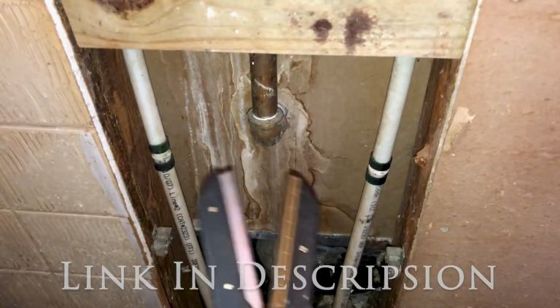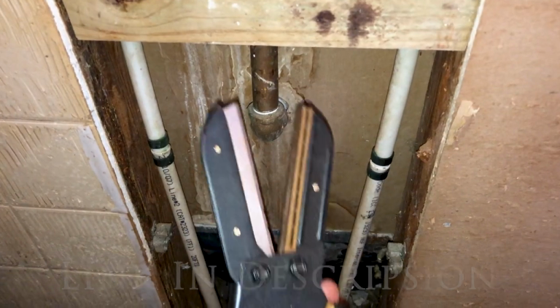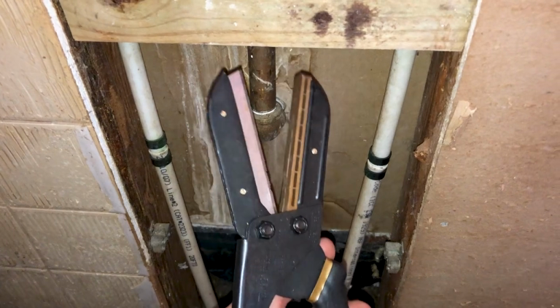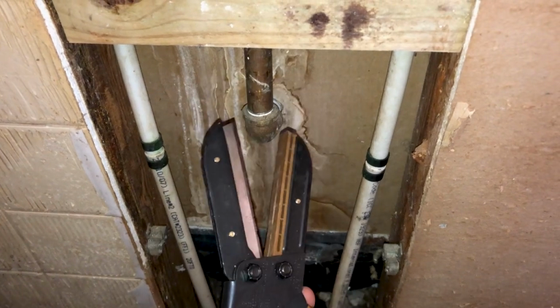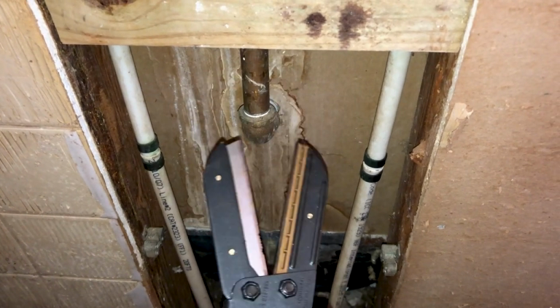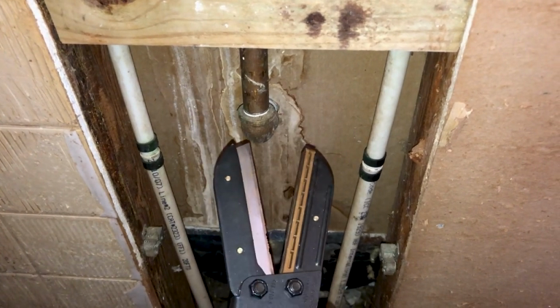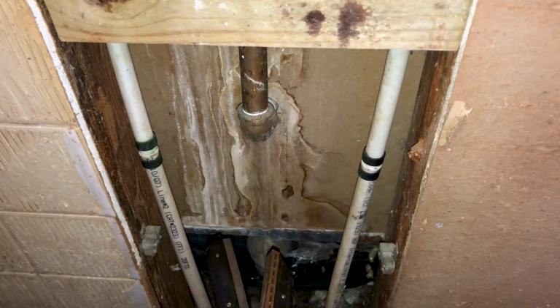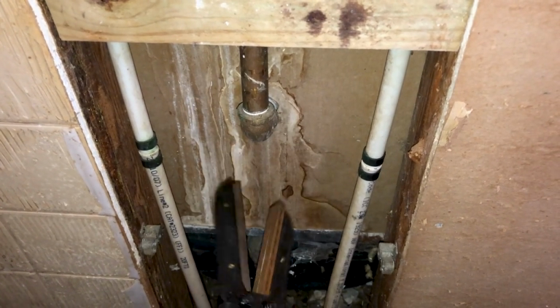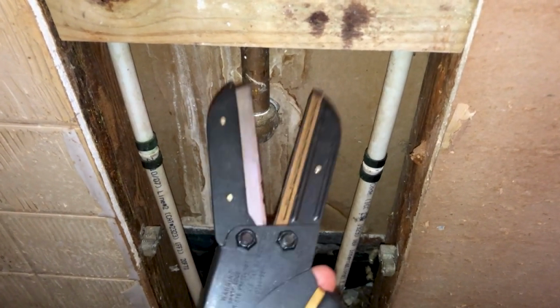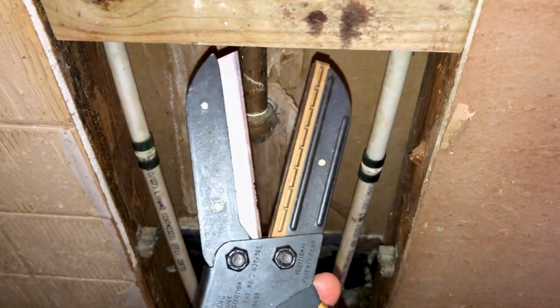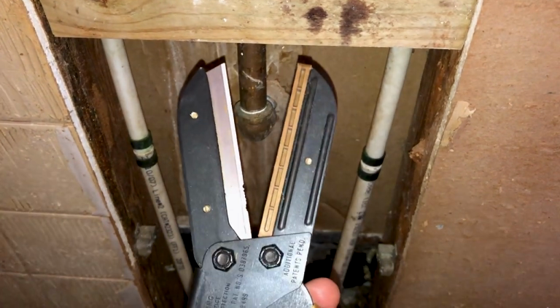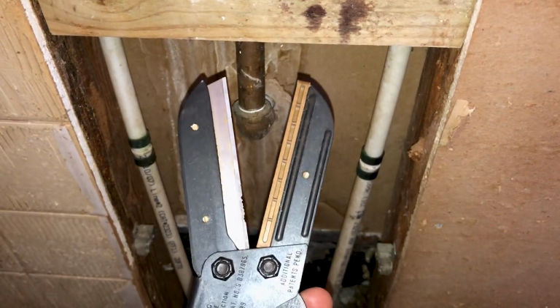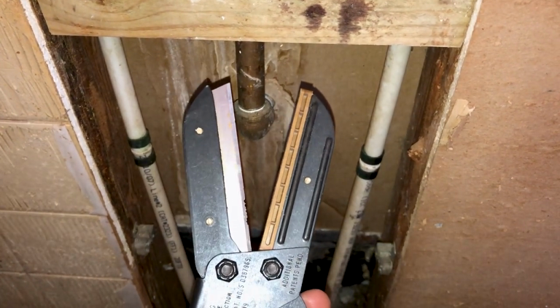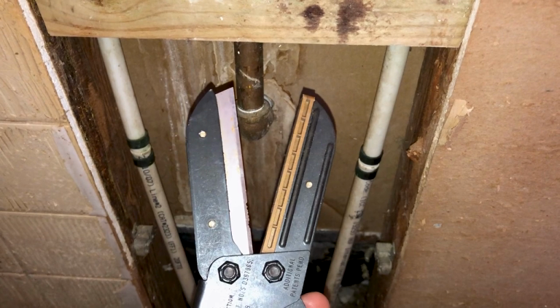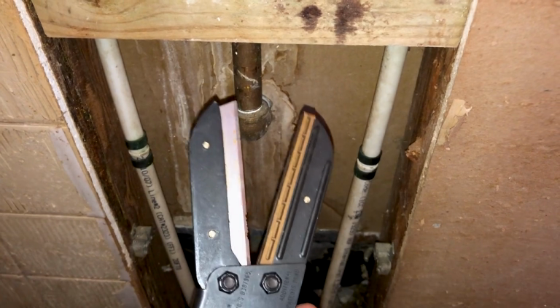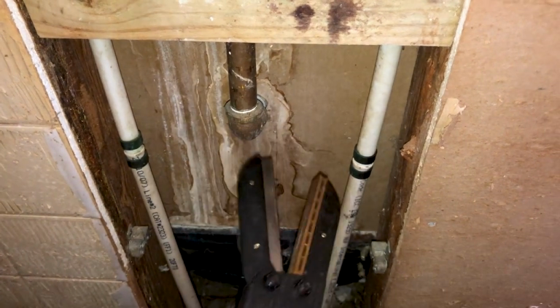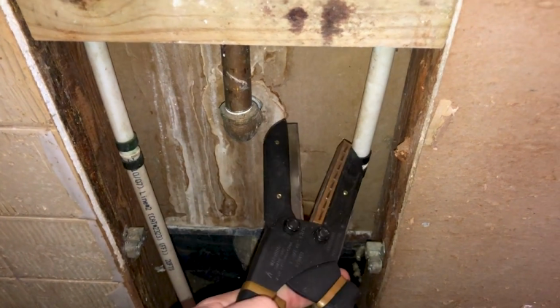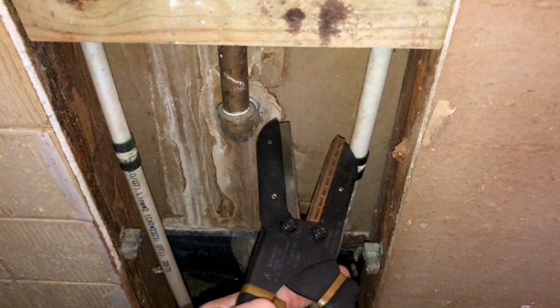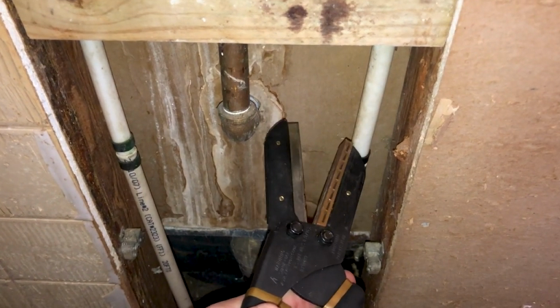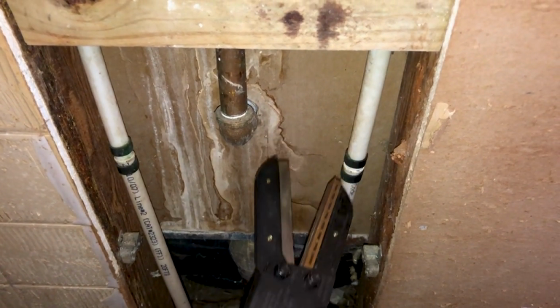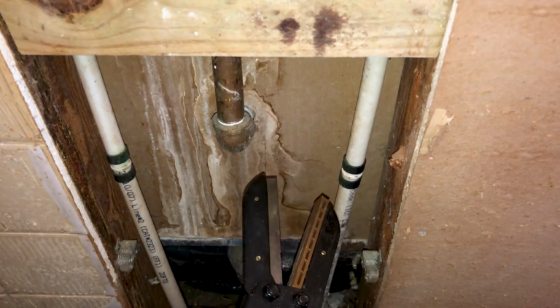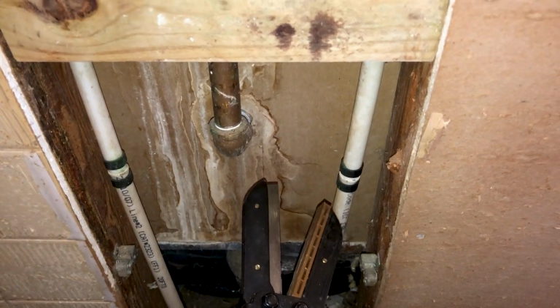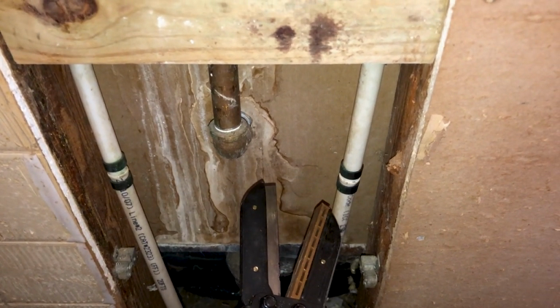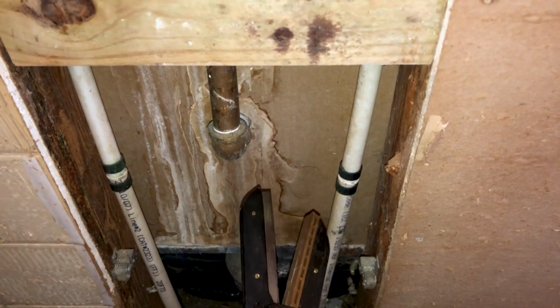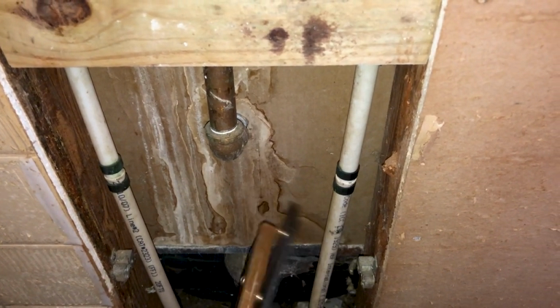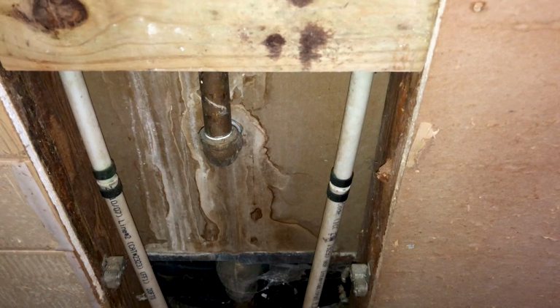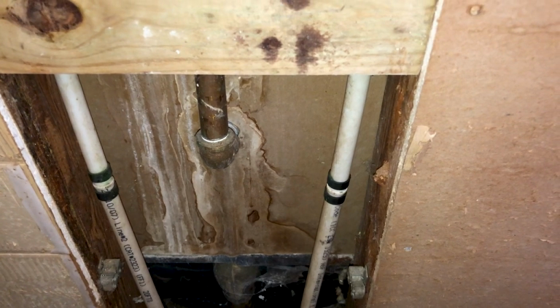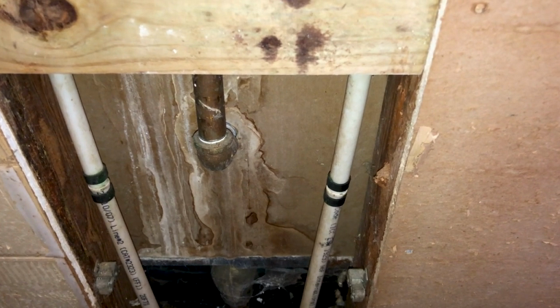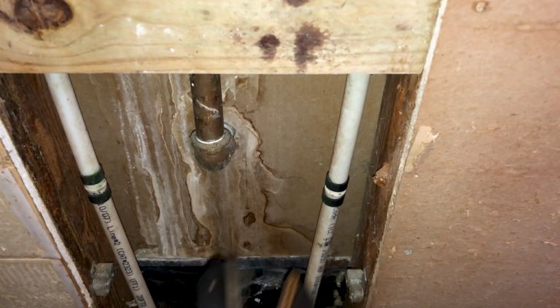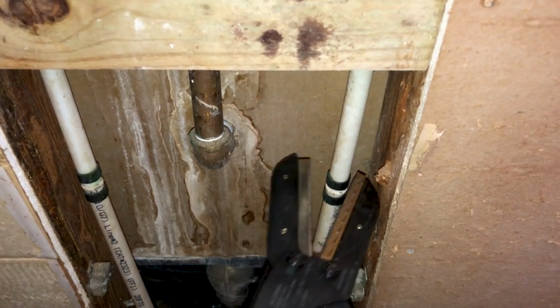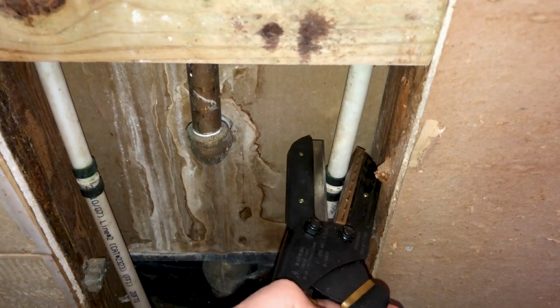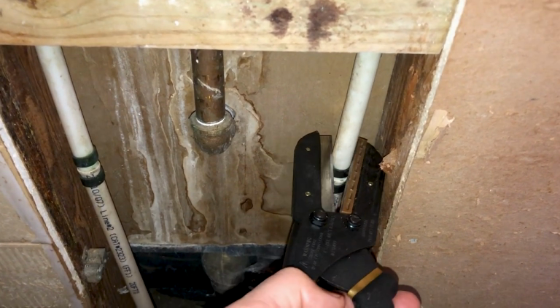This cutter is overkill for the job — I actually have a cheaper one from Amazon I was going to use but couldn't locate it. You don't need to spend this kind of money for such a simple job. The most important thing about these cutters is they need to be sharp. You can see these have a little bit of damage, so I'm not going to use that area to cut. You want the cut on this PEX pipe to be as clean as possible. So let's go ahead and cut this old joint out of here.